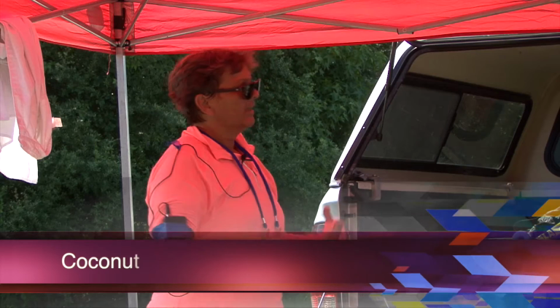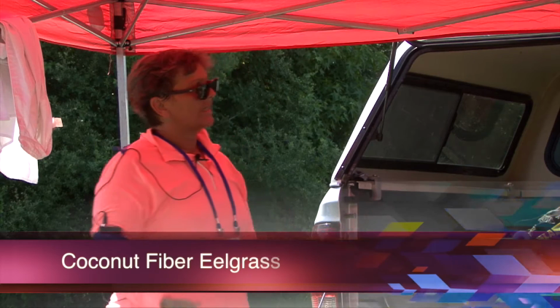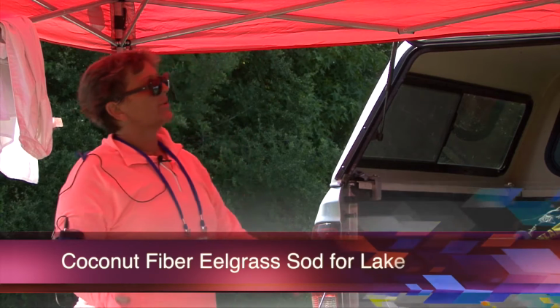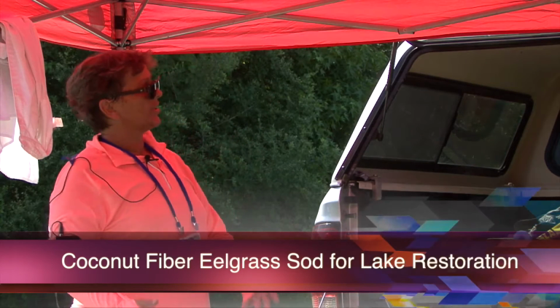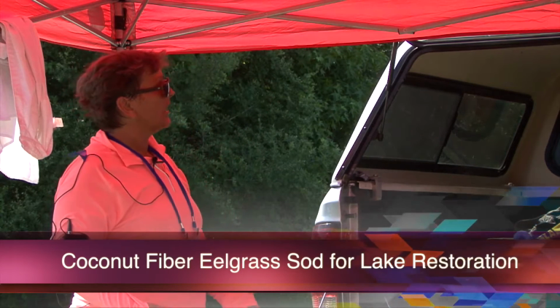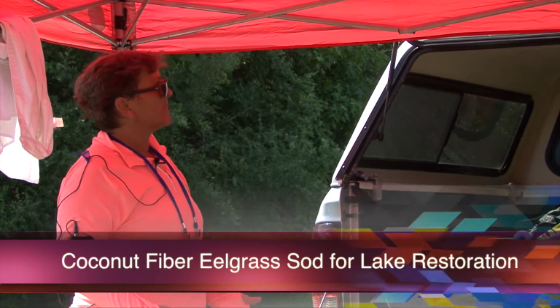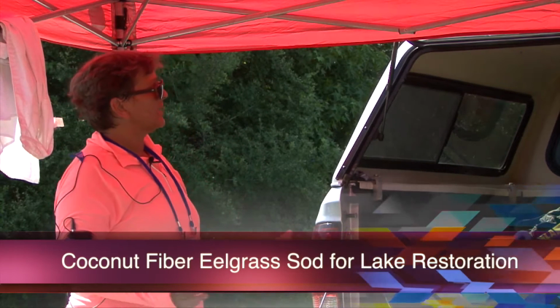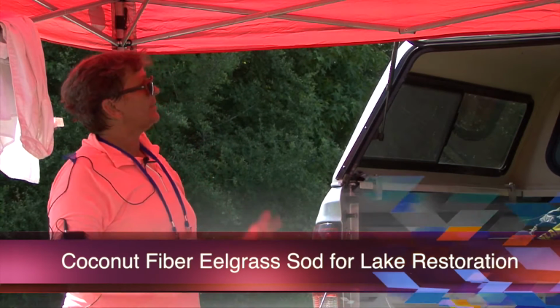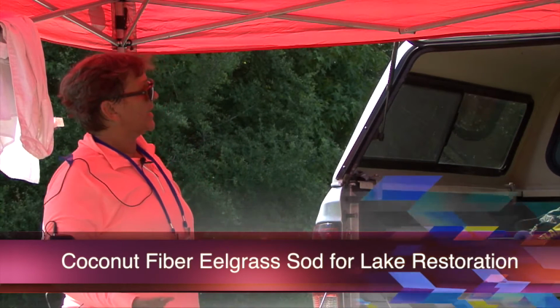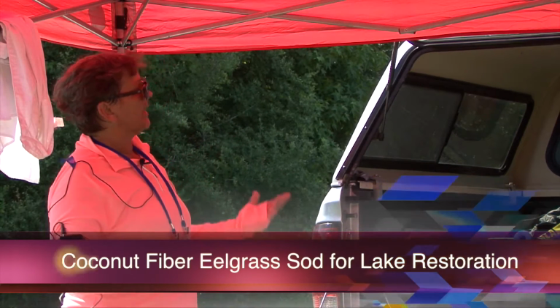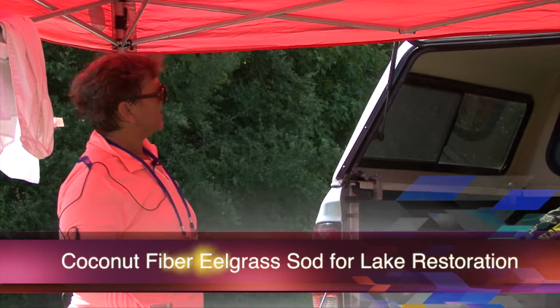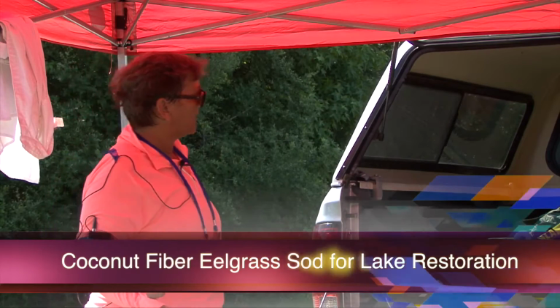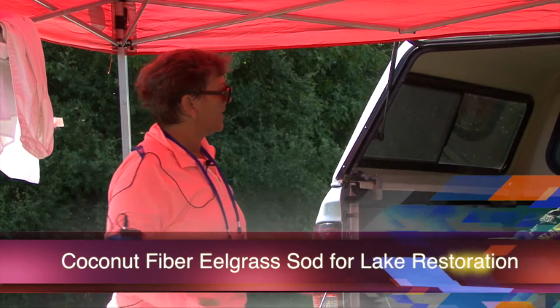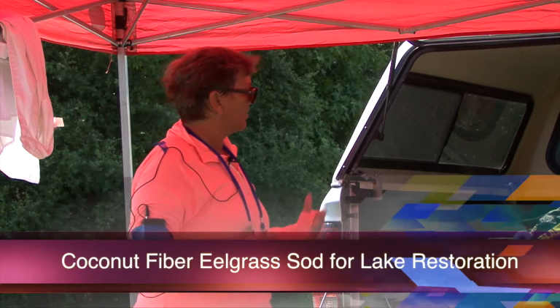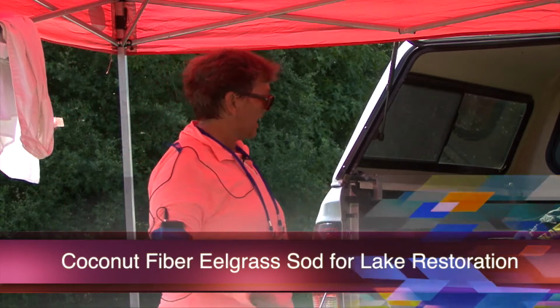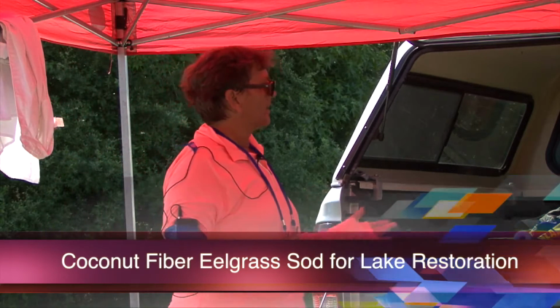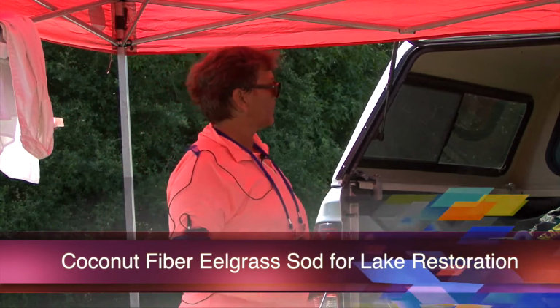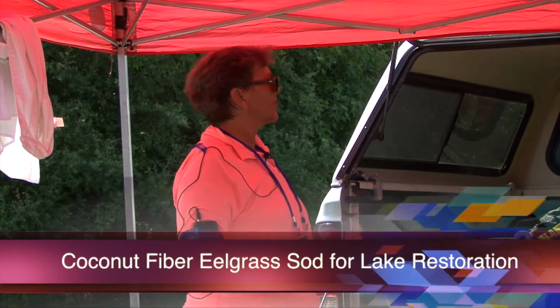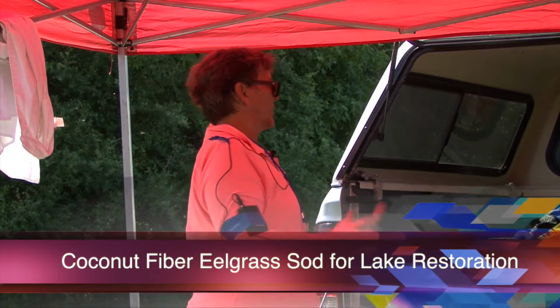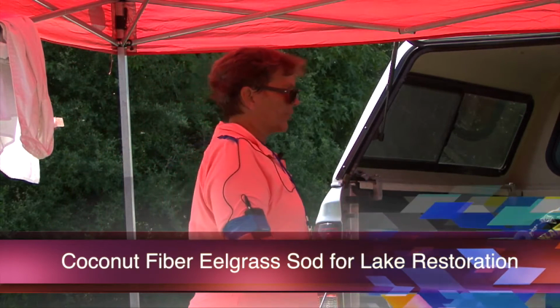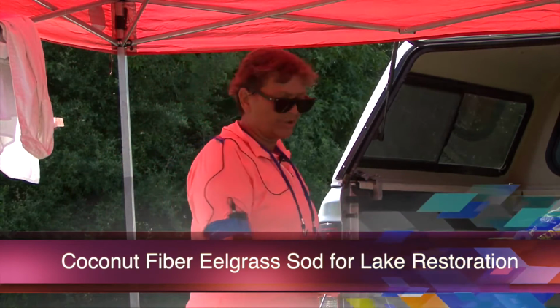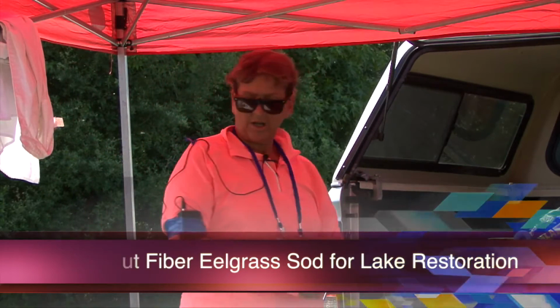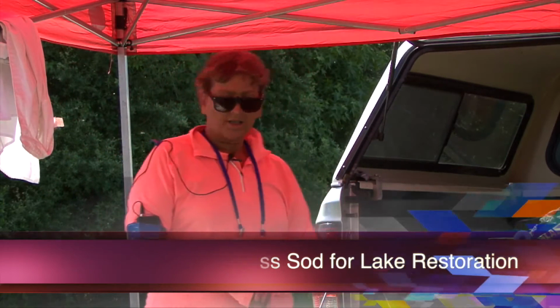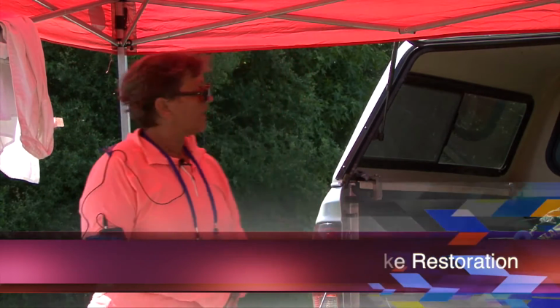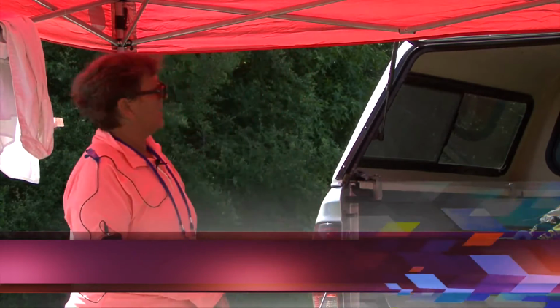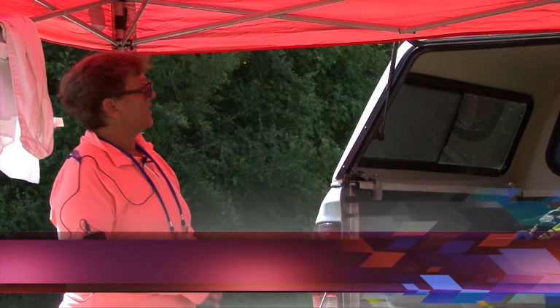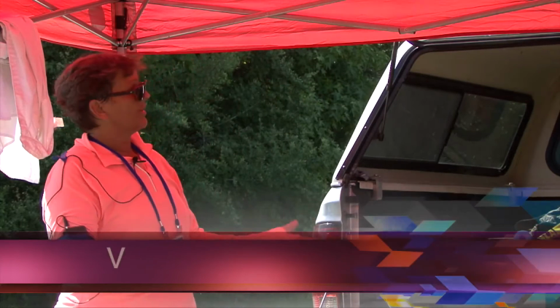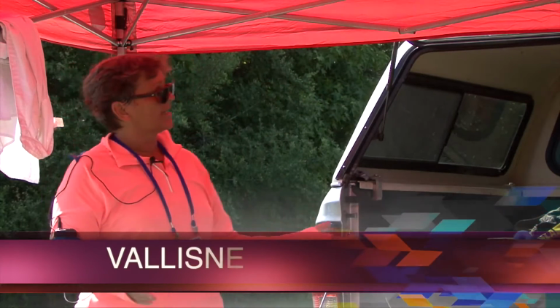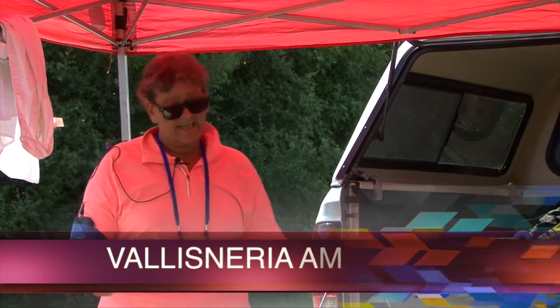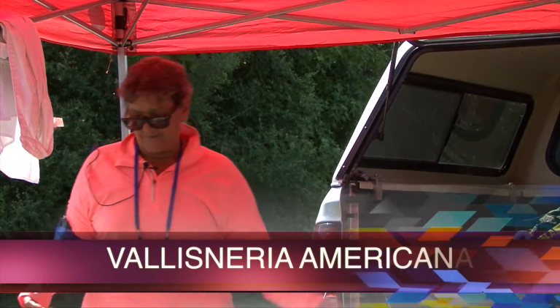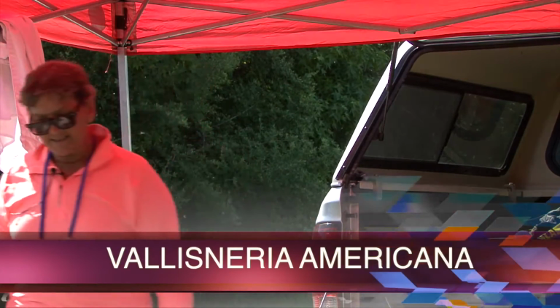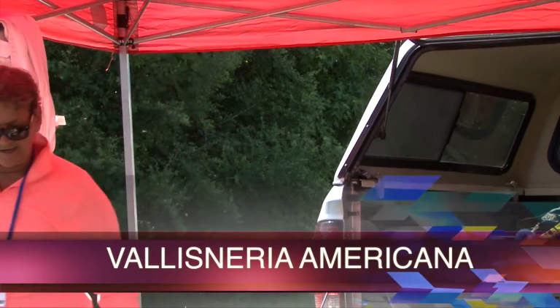We need to put in good plants because we need plants in the habitat to create good habitat for fish and other critters. The plant I'll be showing you today is Vallisneria.